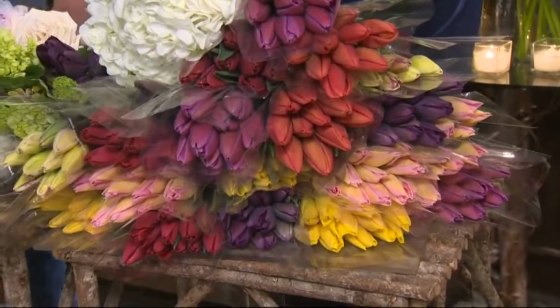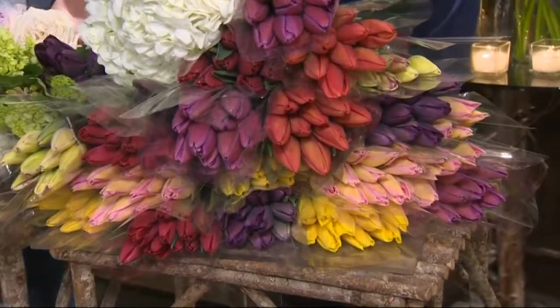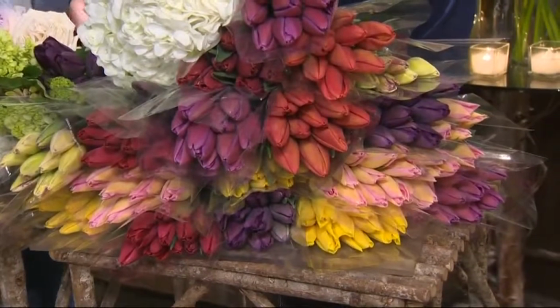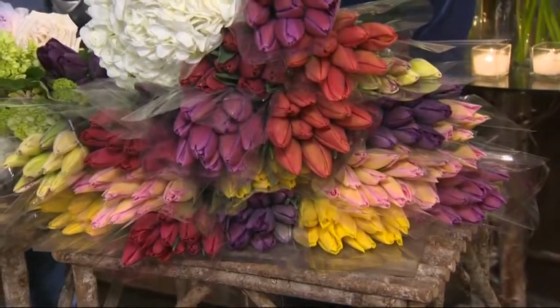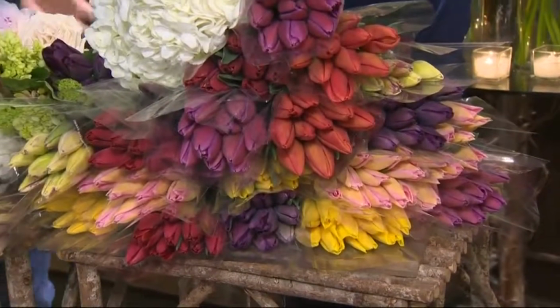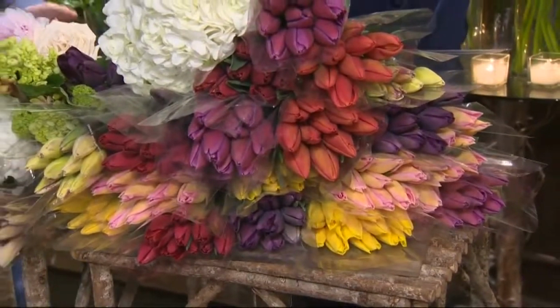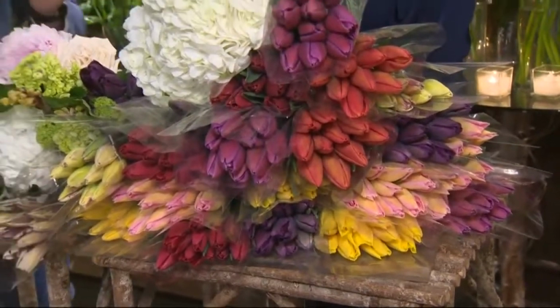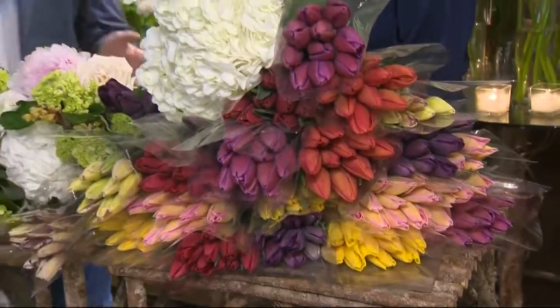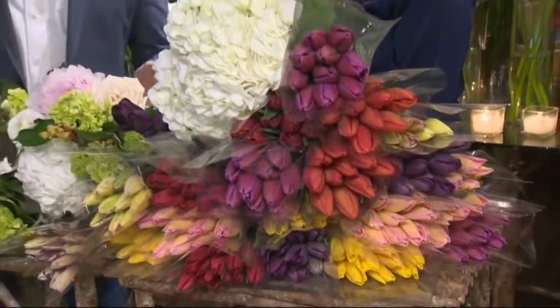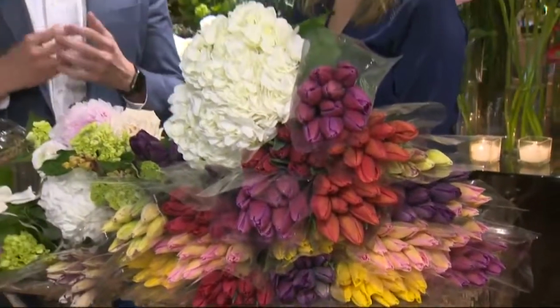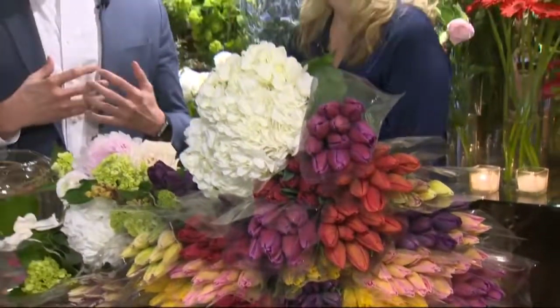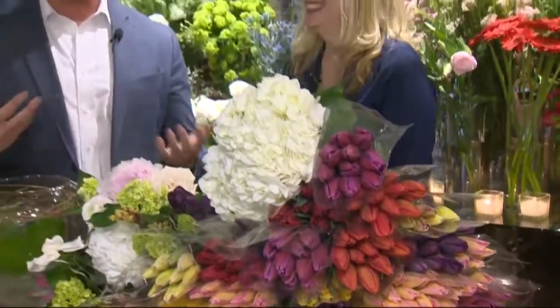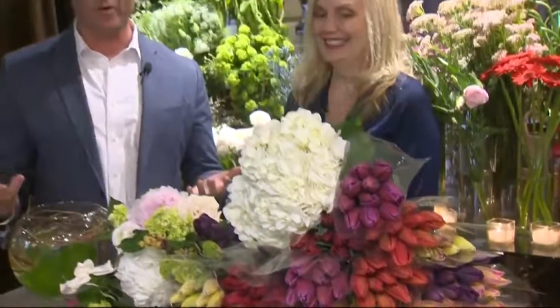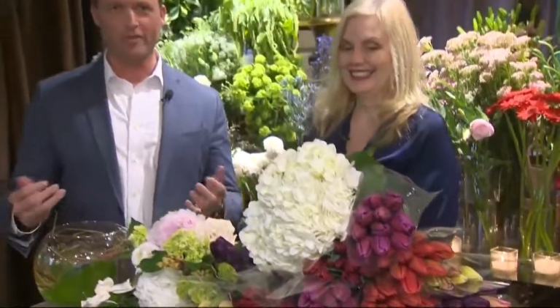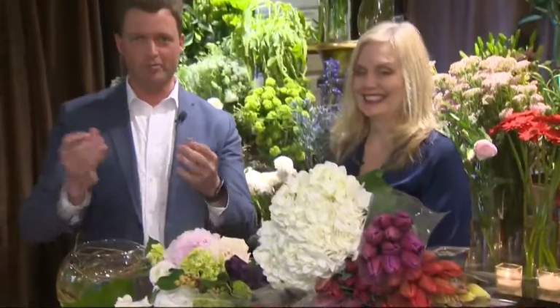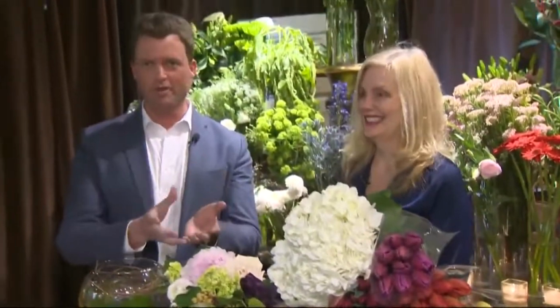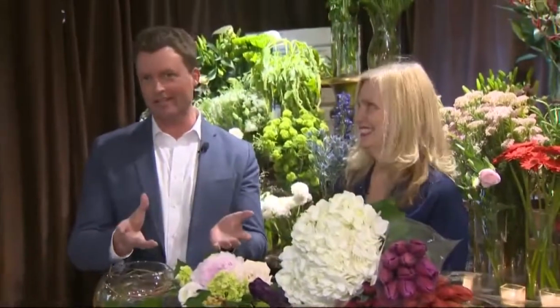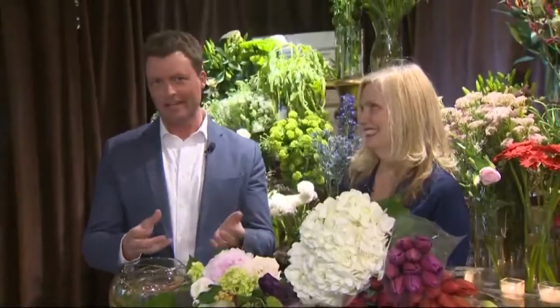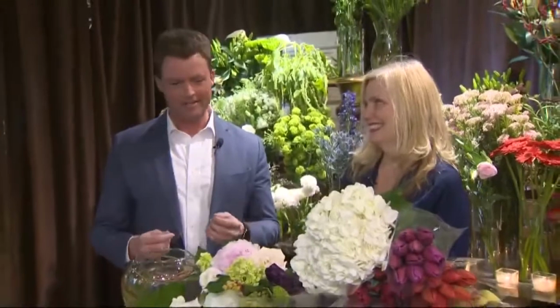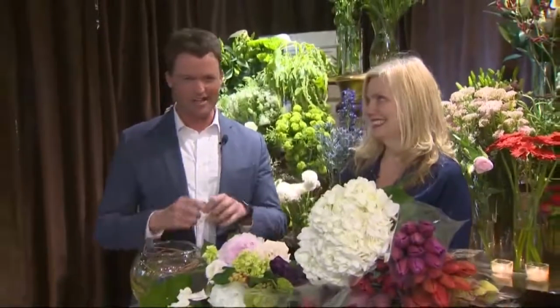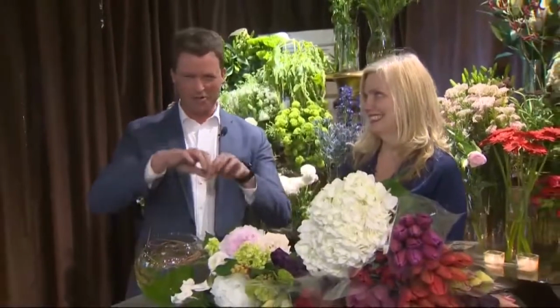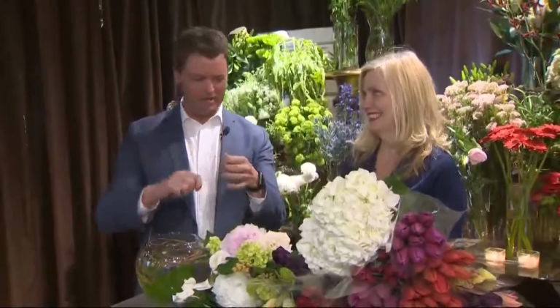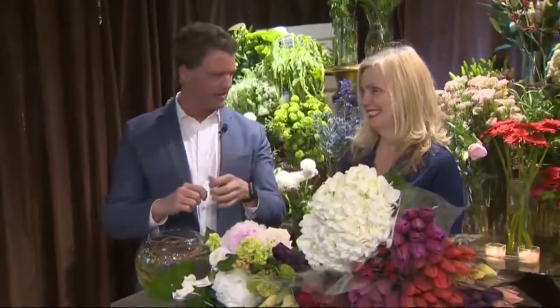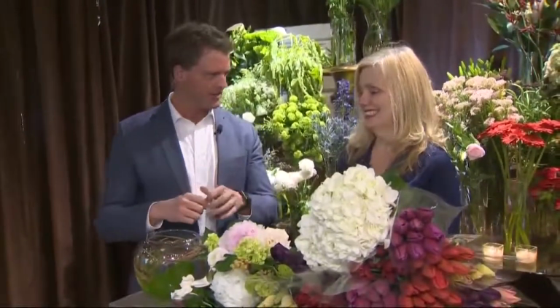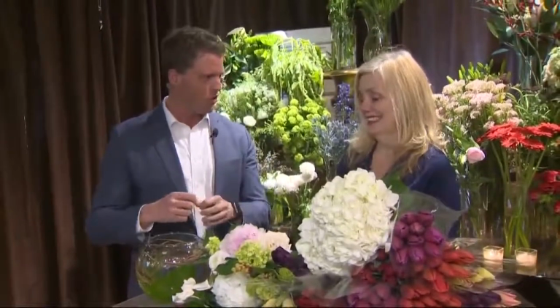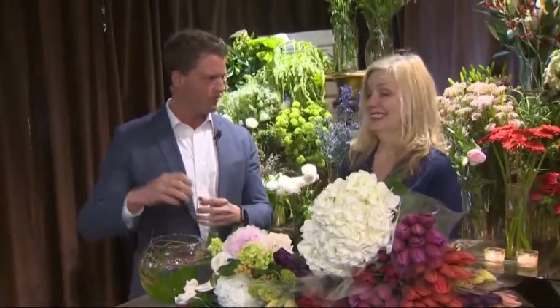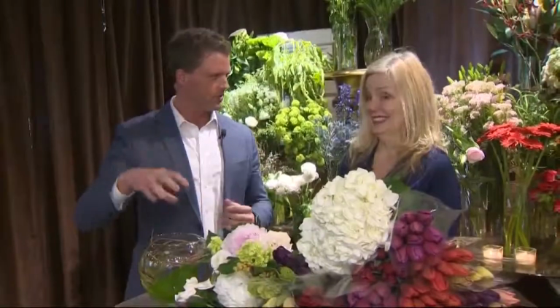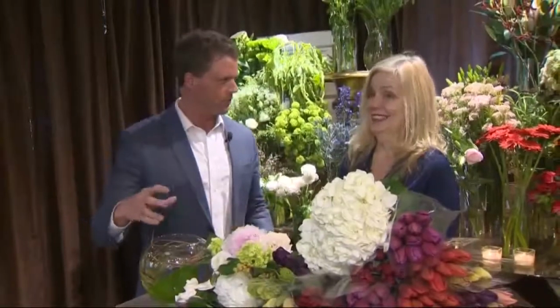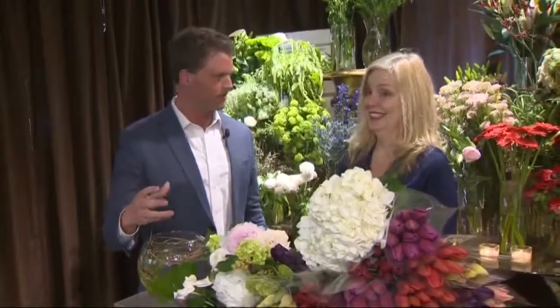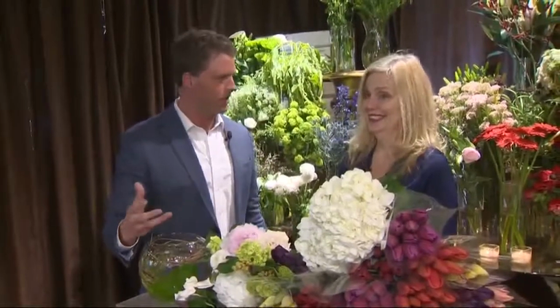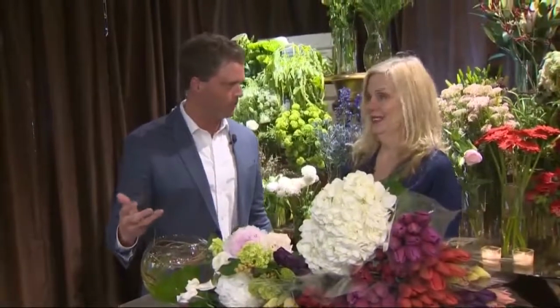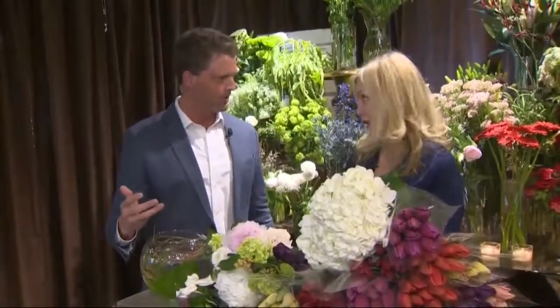Well, actually, not the first time I've tried to make arrangements — I've attempted them before. You know, you buy them for a girlfriend, you try to put them in a vase, and you've got that little plastic thing that you have to open up — what do they call it? The flower food. Right.